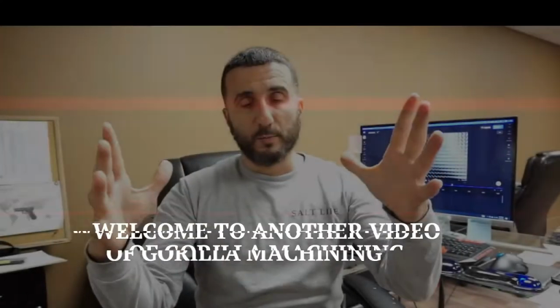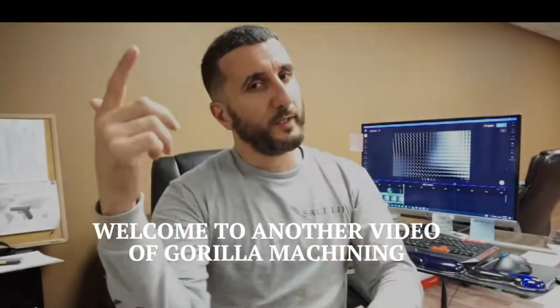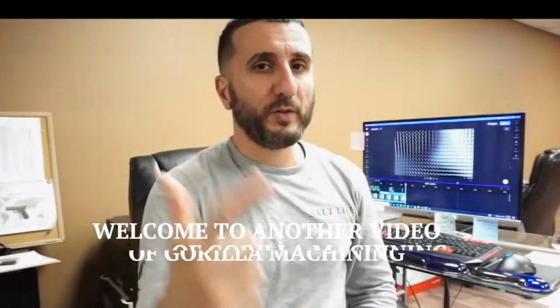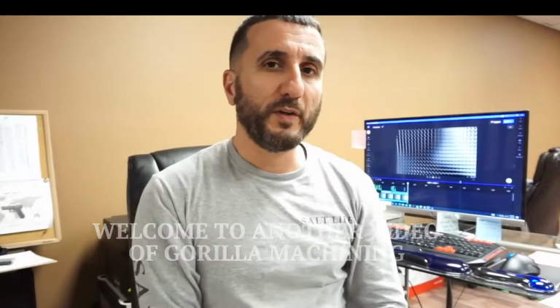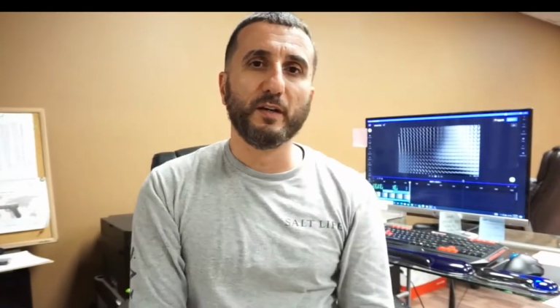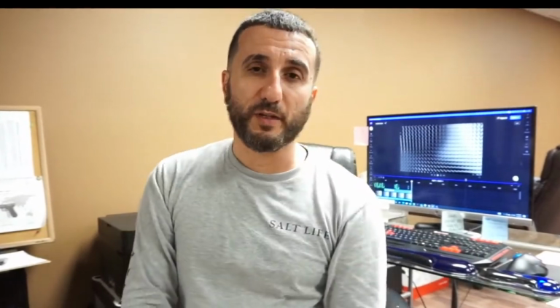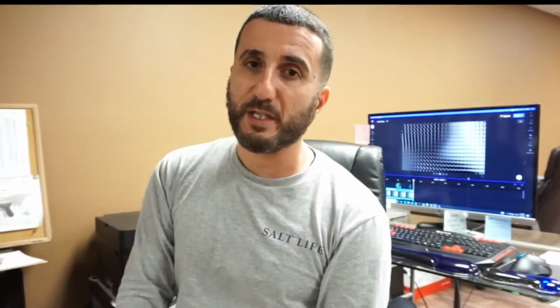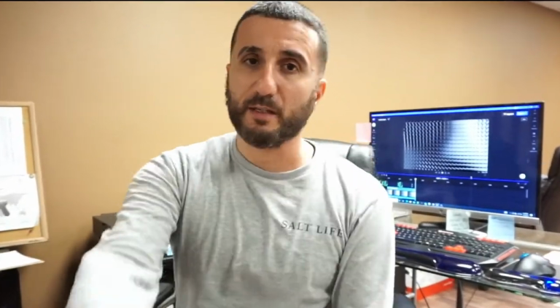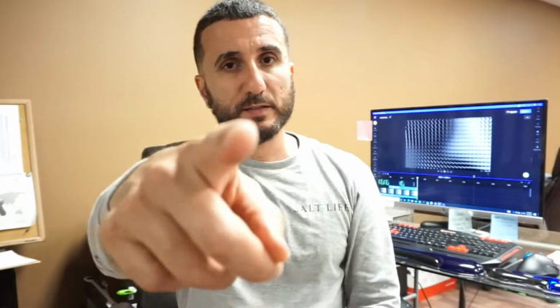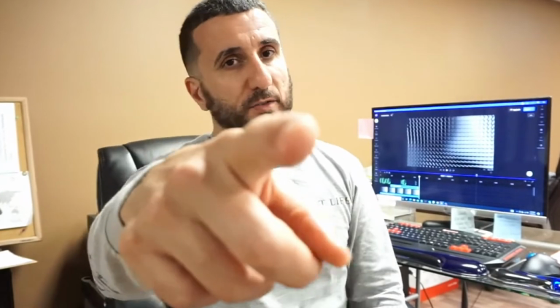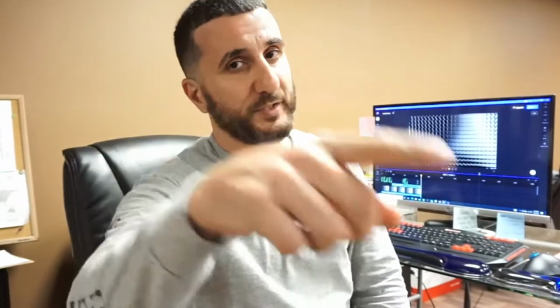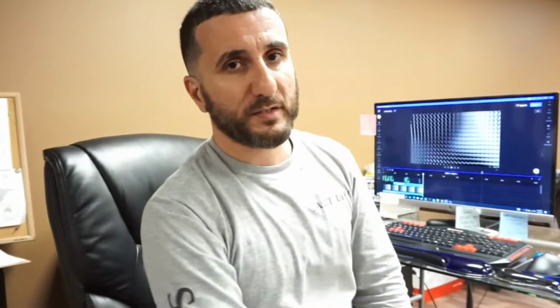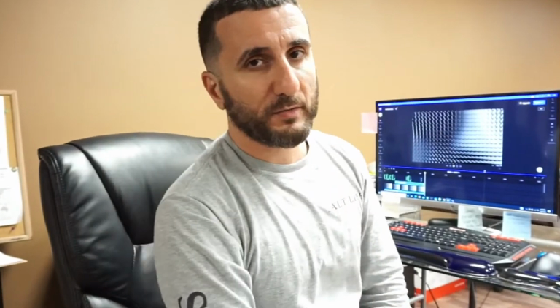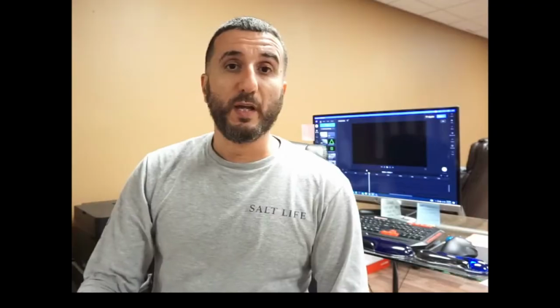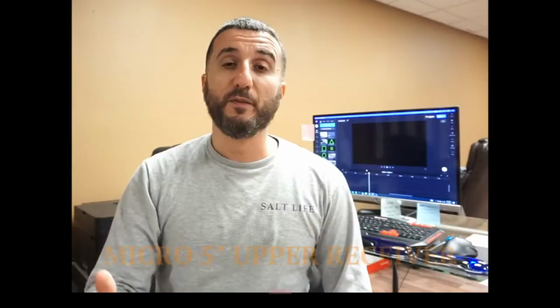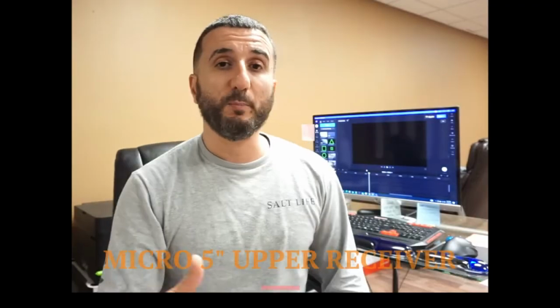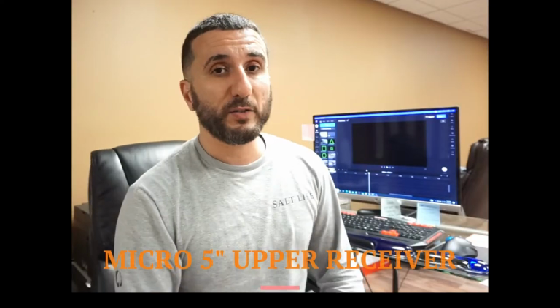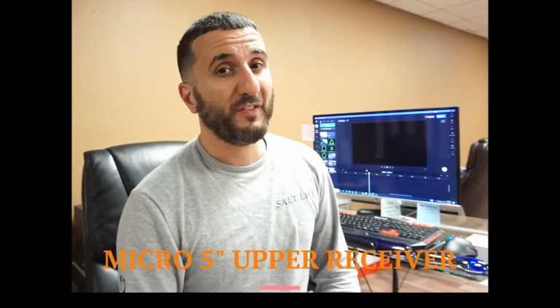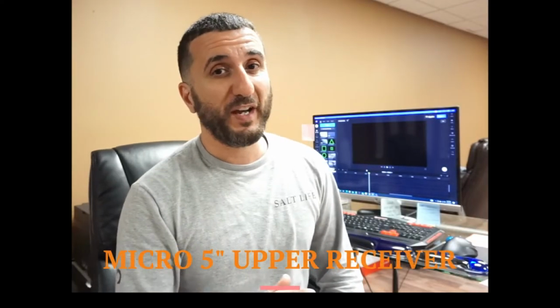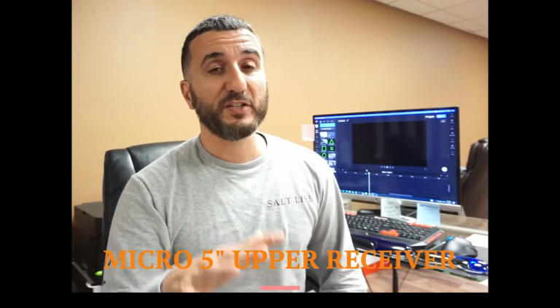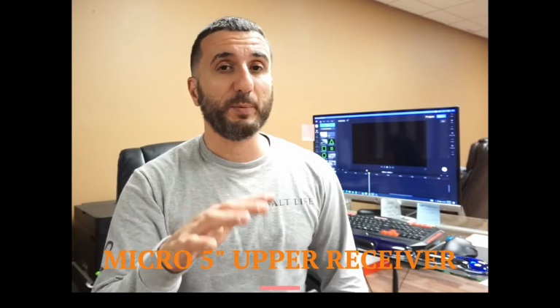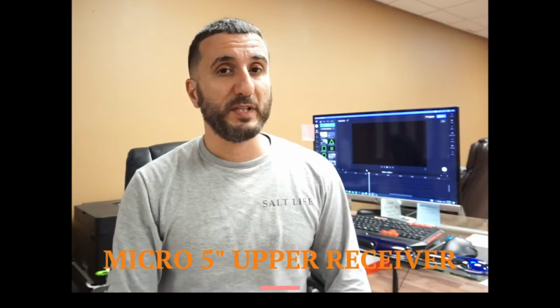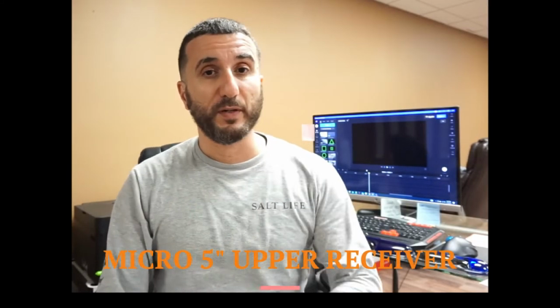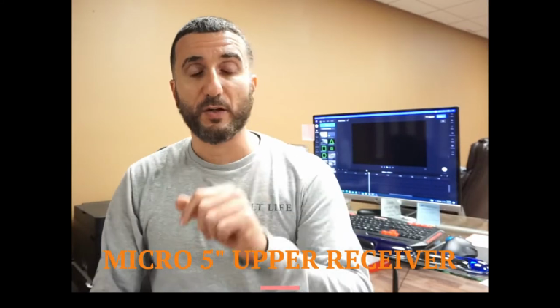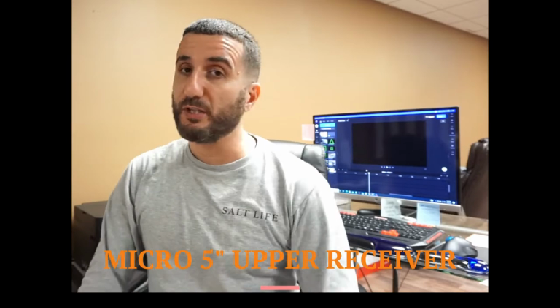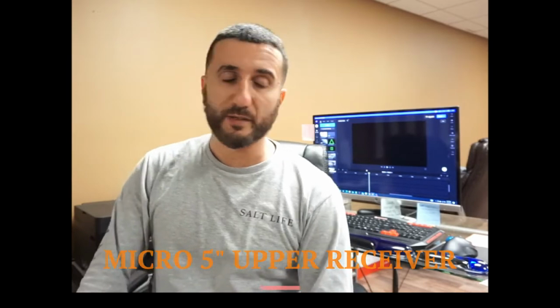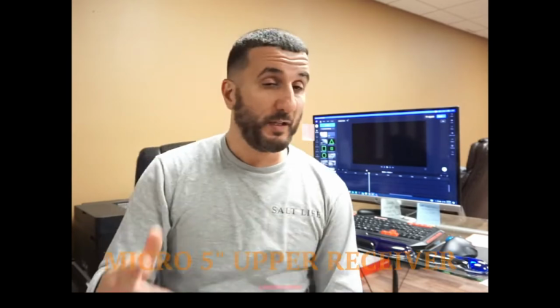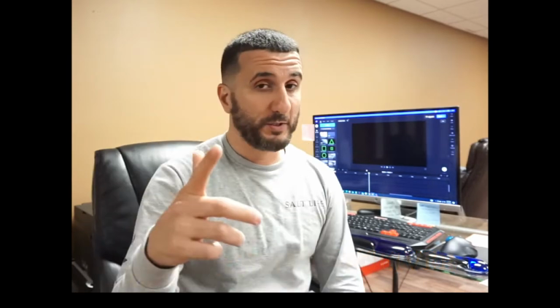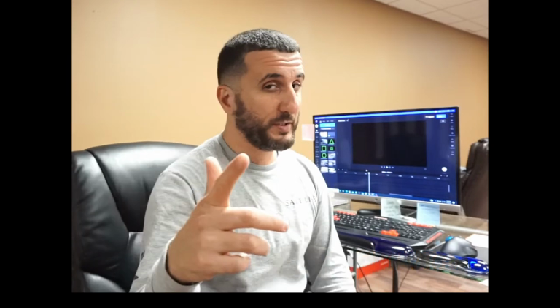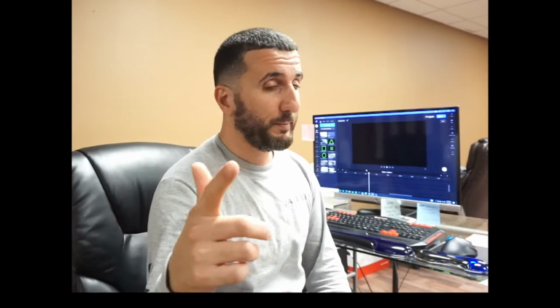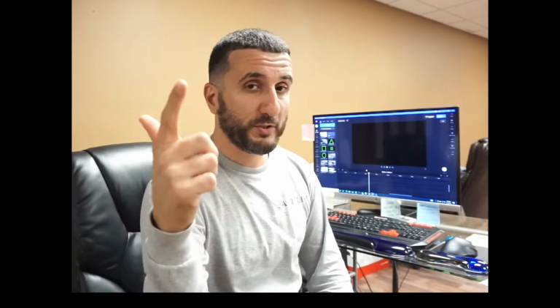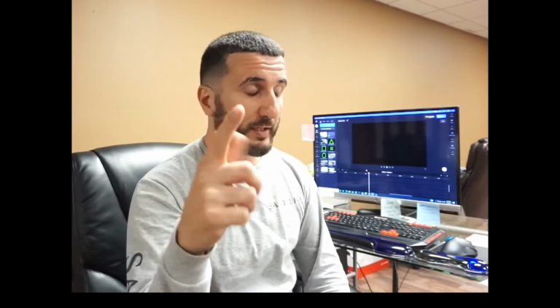Welcome to another video of Gorilla Machining. Stay tuned and check this out. We have our micro 5 inch upper receiver in OD green. I'm going to show you this bad part.